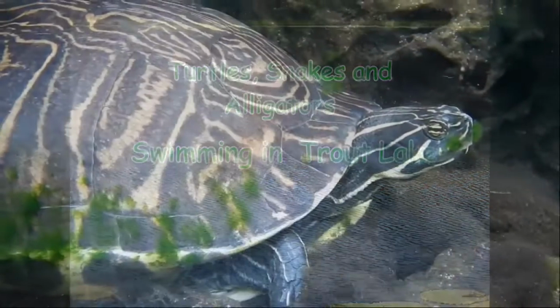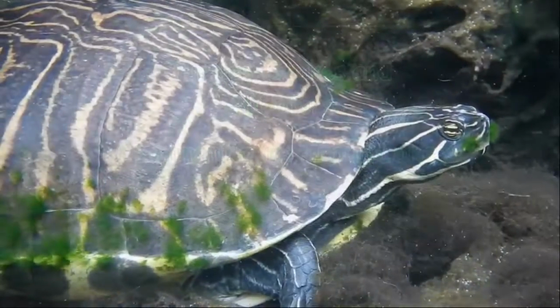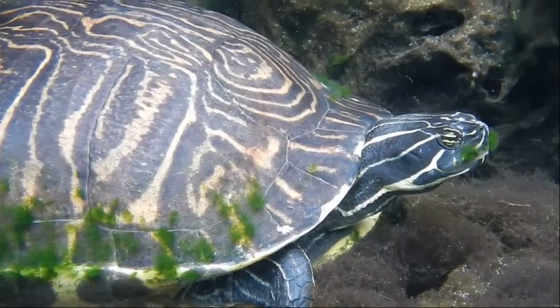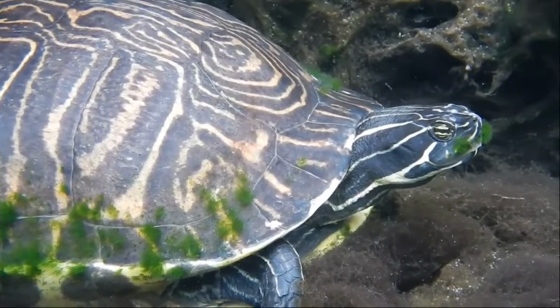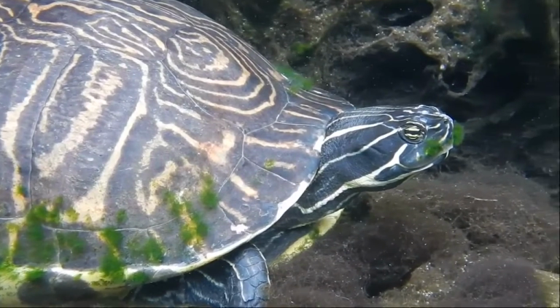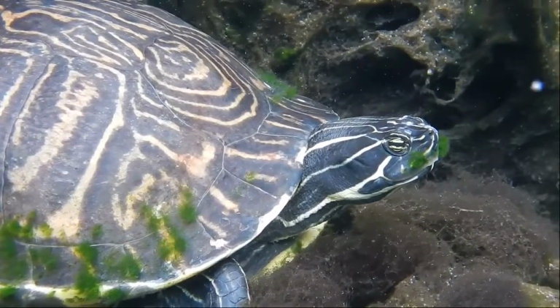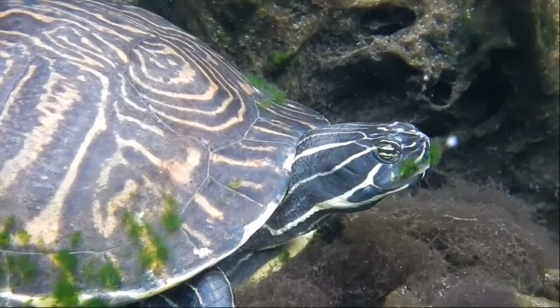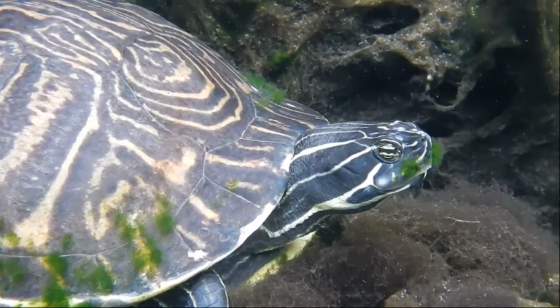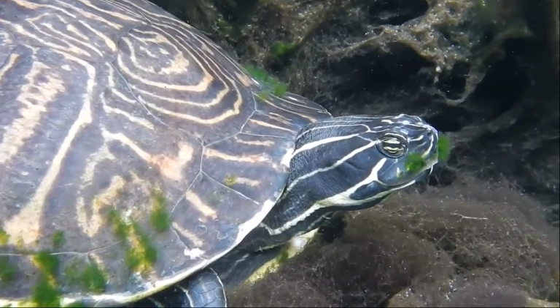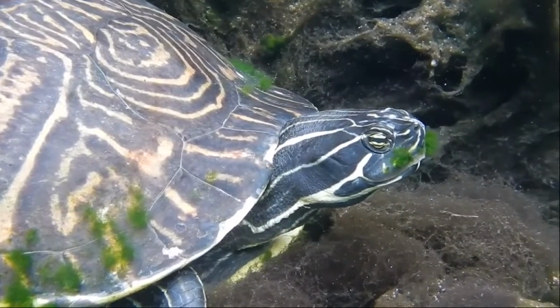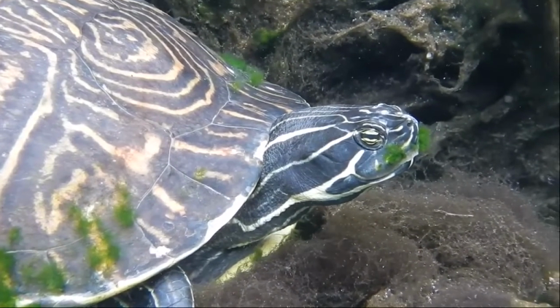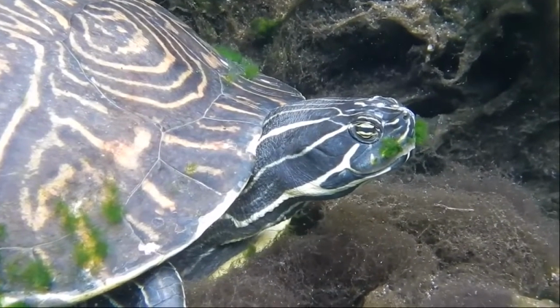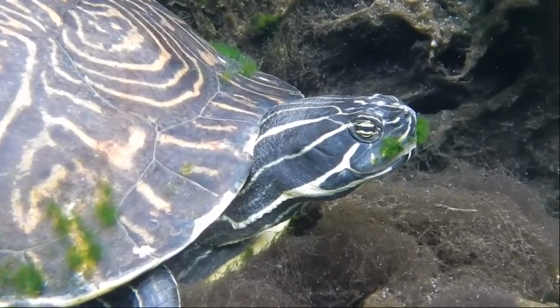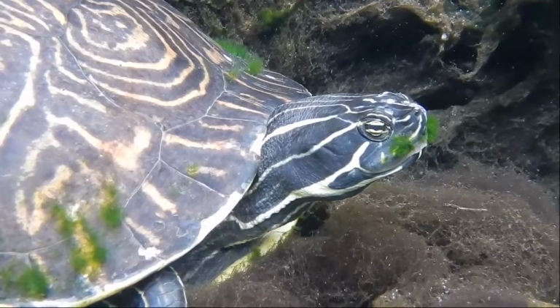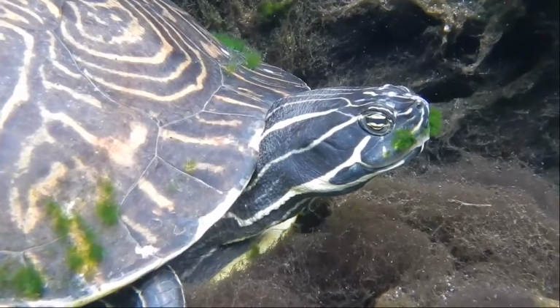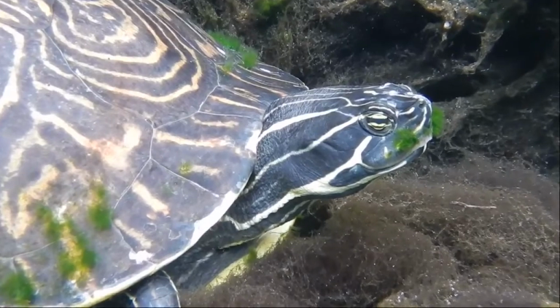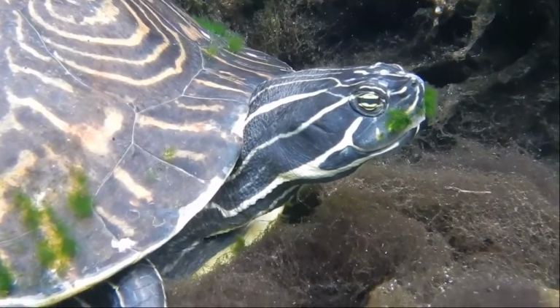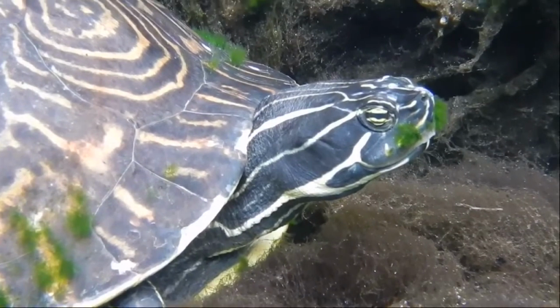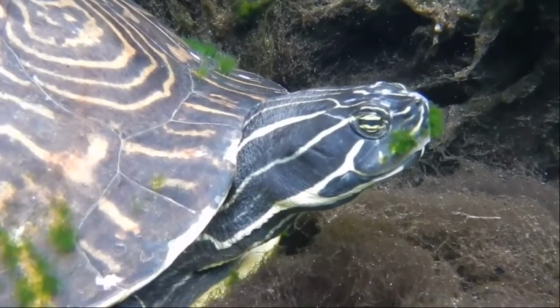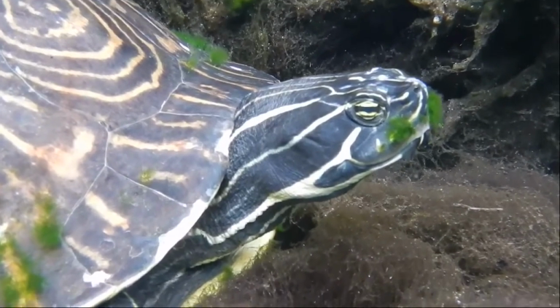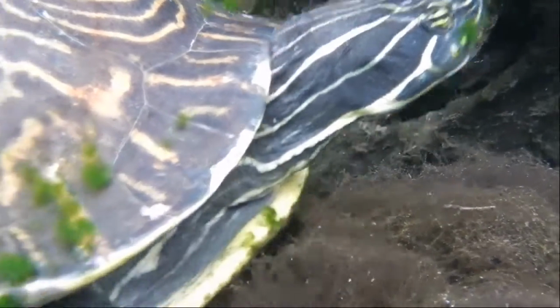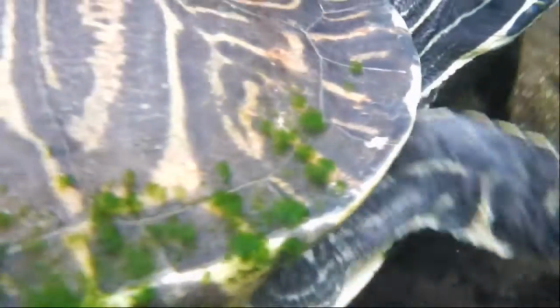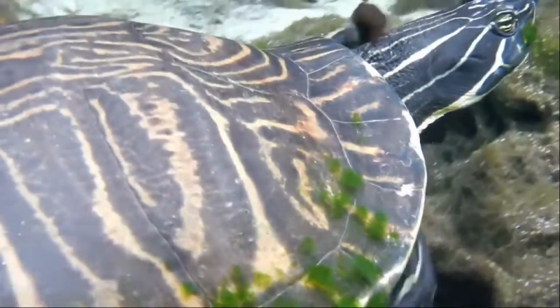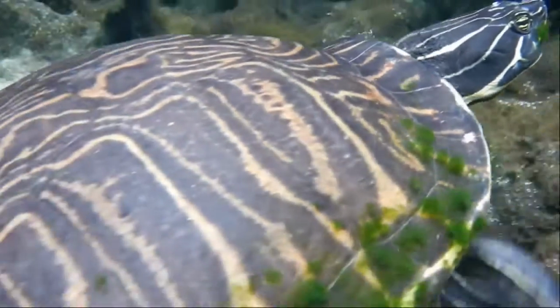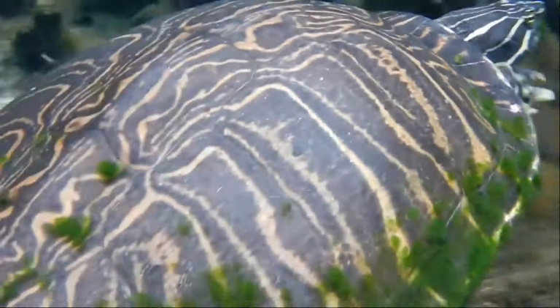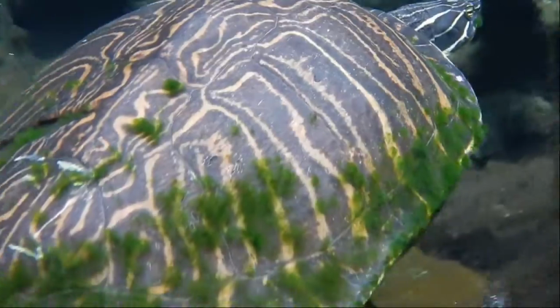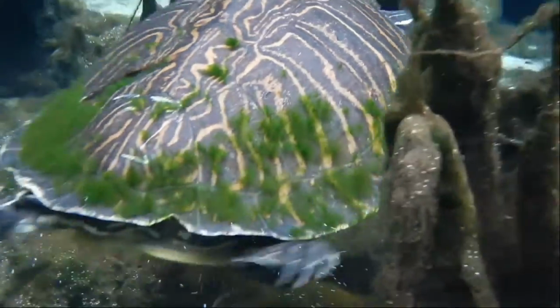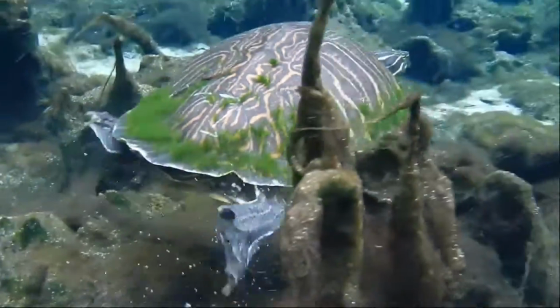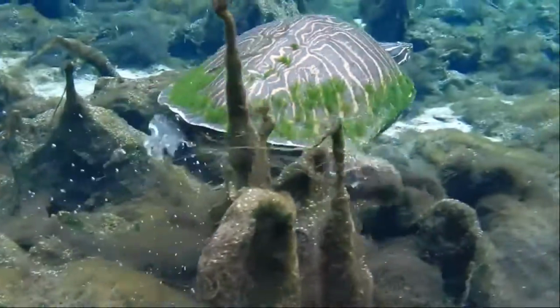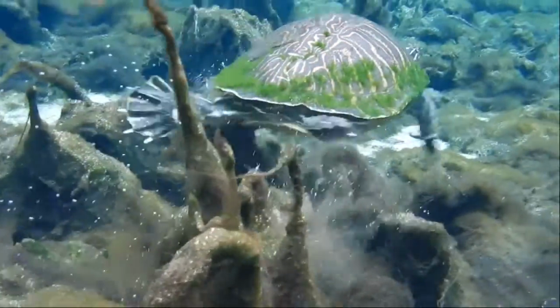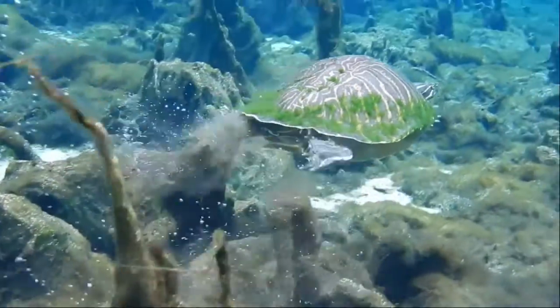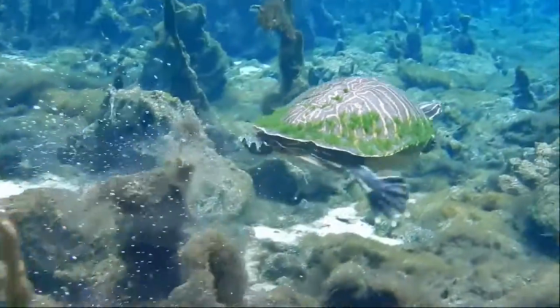Cooters, a freshwater basking turtle found throughout central and eastern United States. They will grow up to 12 inches long. Older turtles usually have a wrinkled carapace with a notch at the rear of the shell.